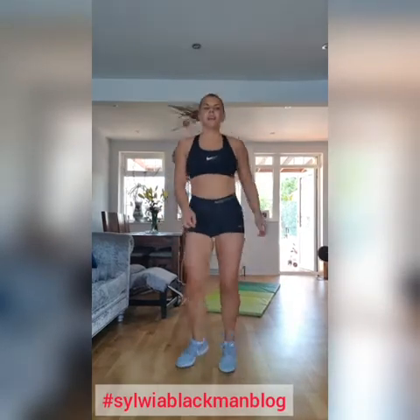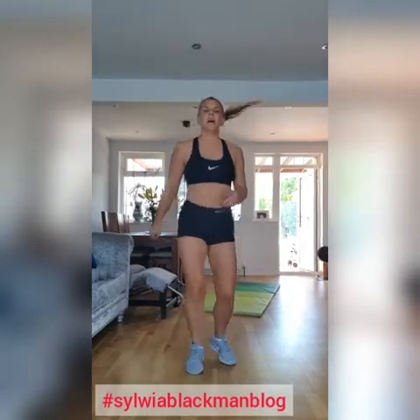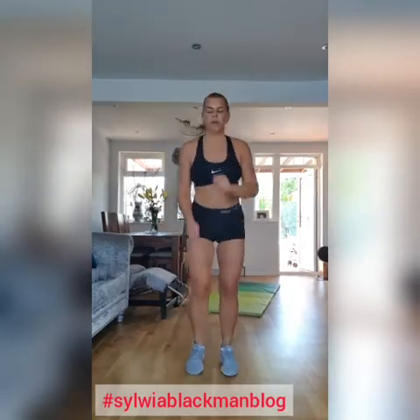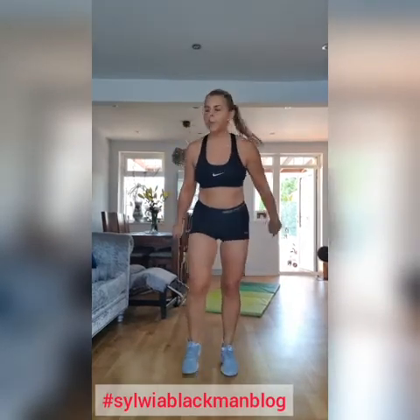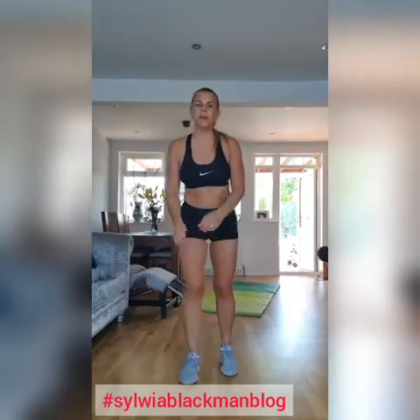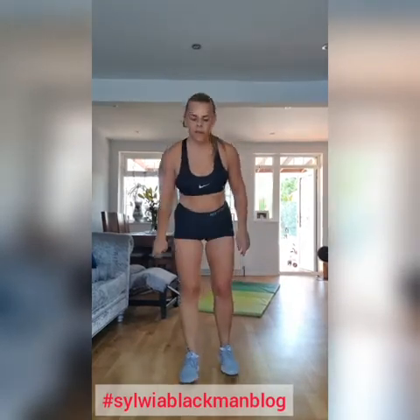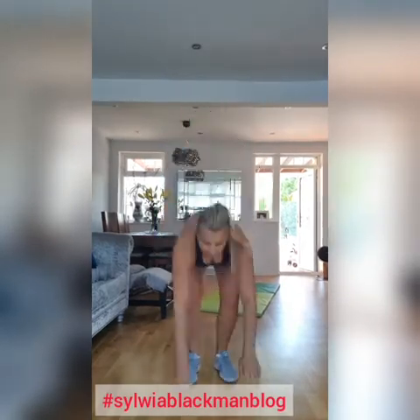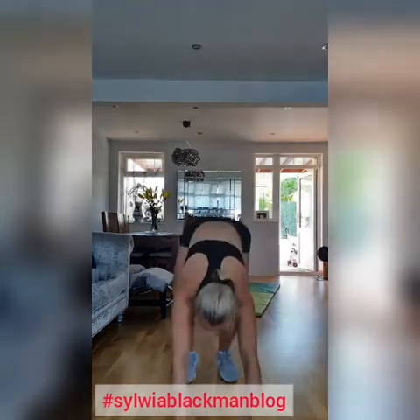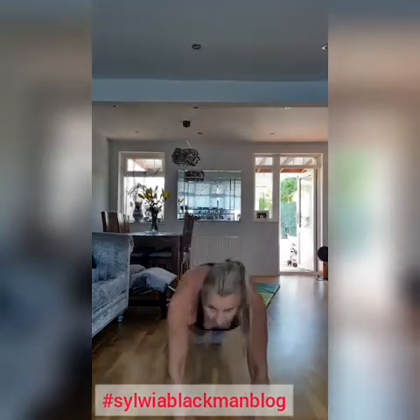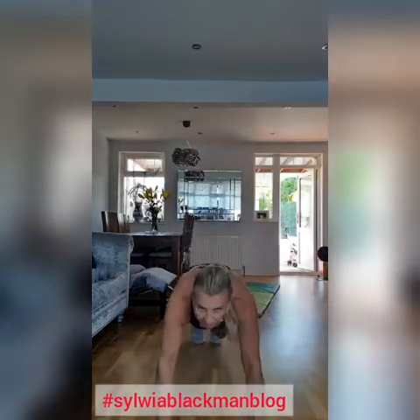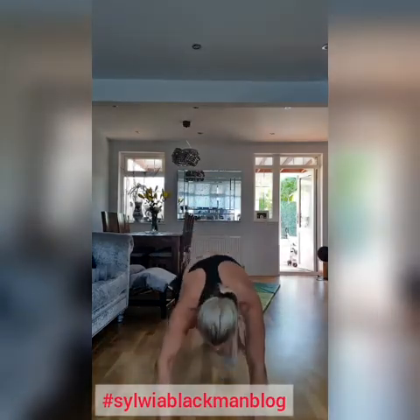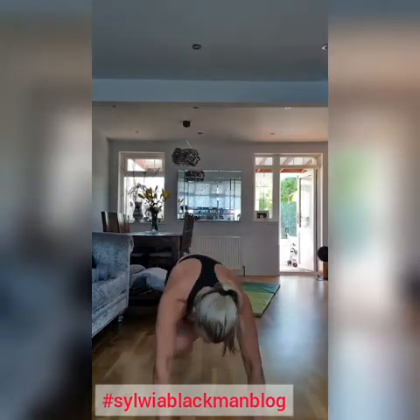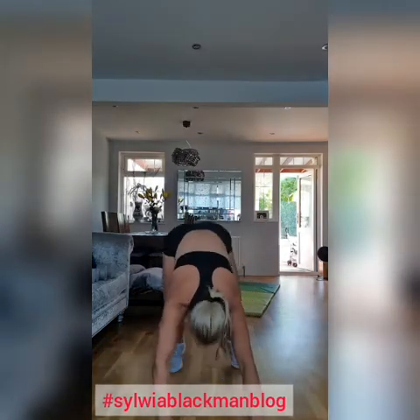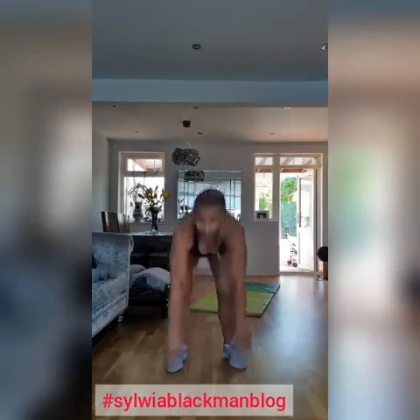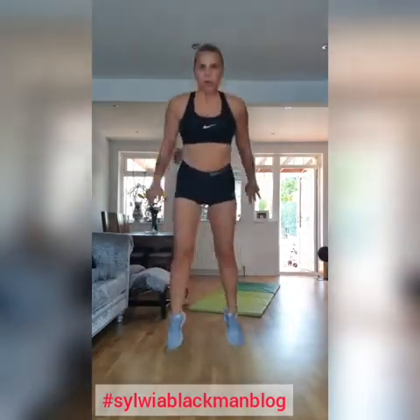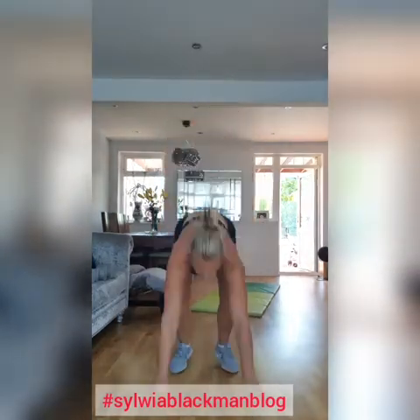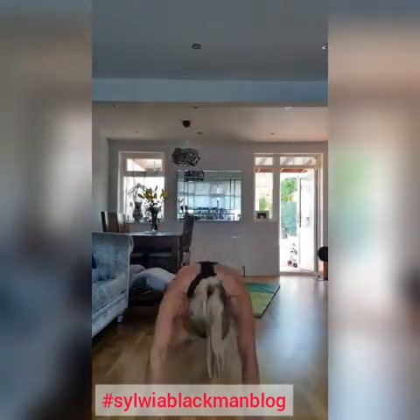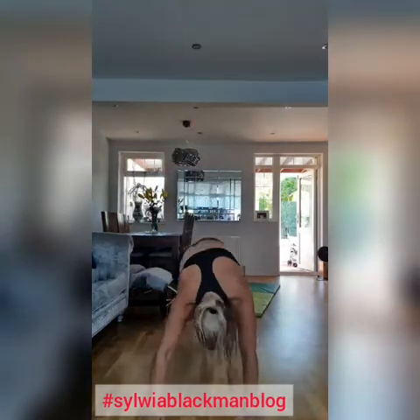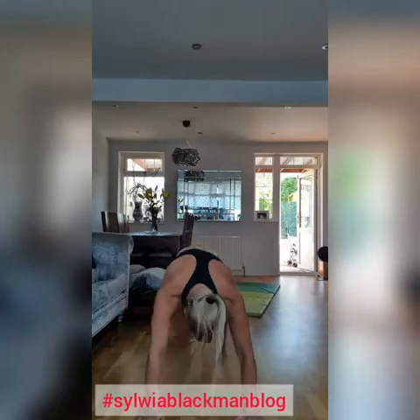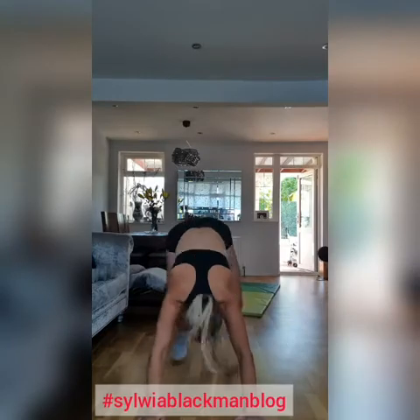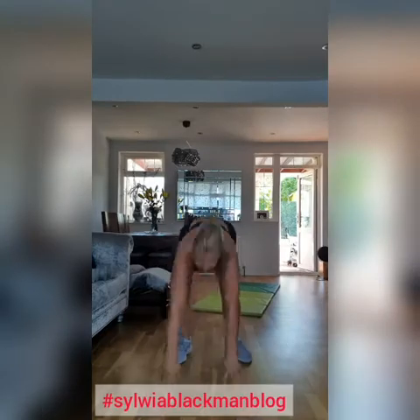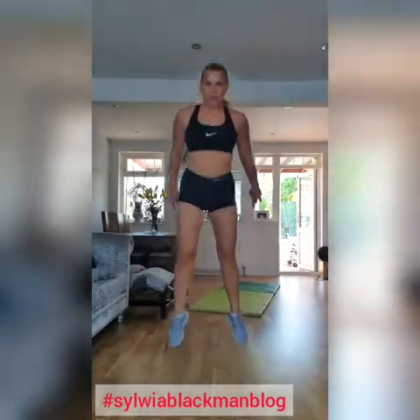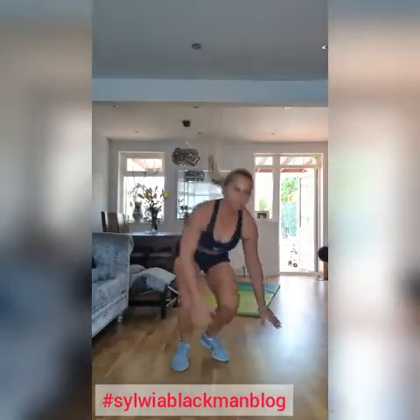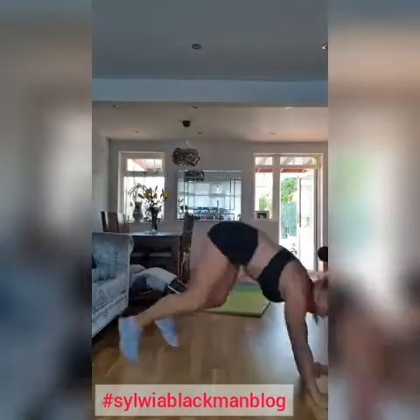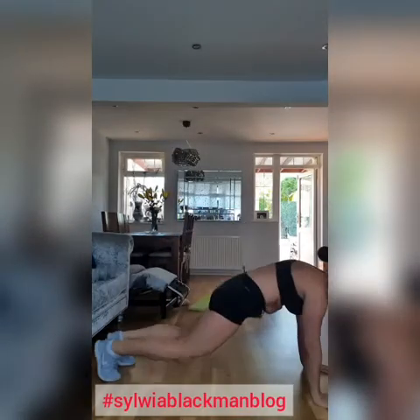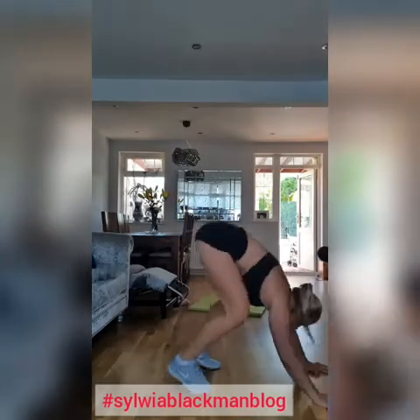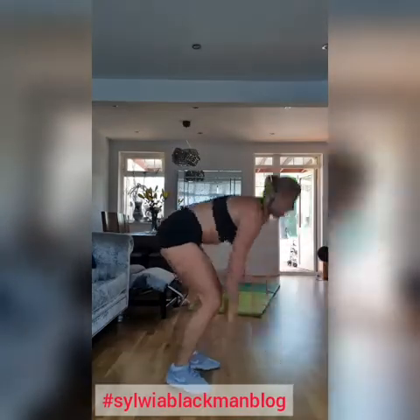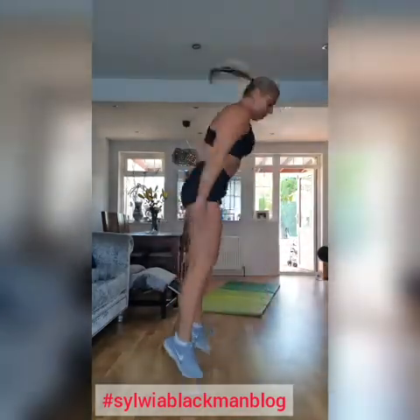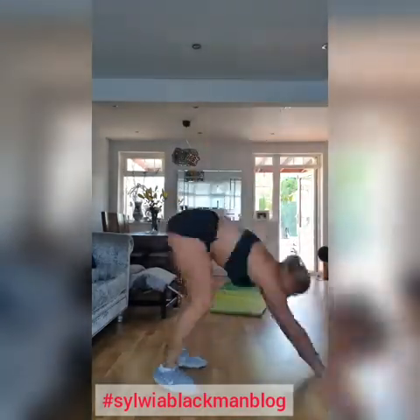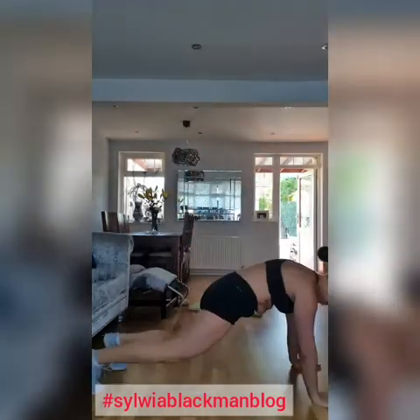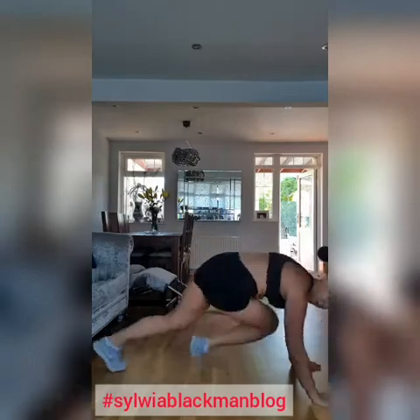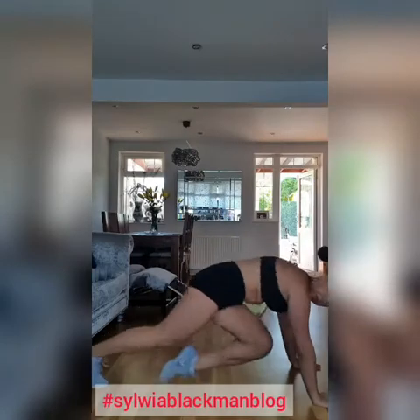And now we're doing bare feet, full cross. One, two. Pass your knees up. One, two.